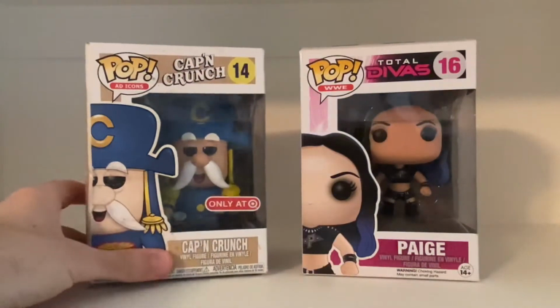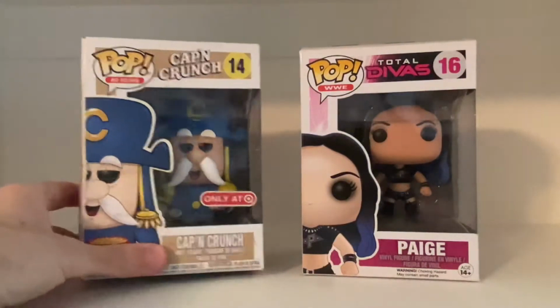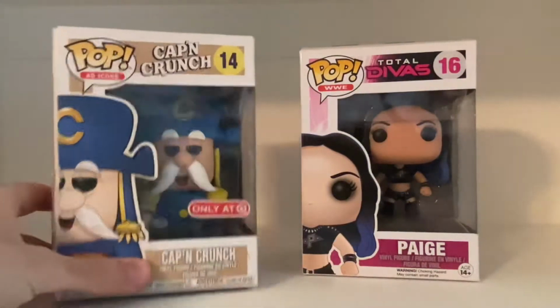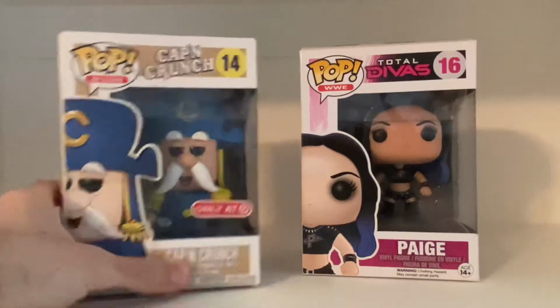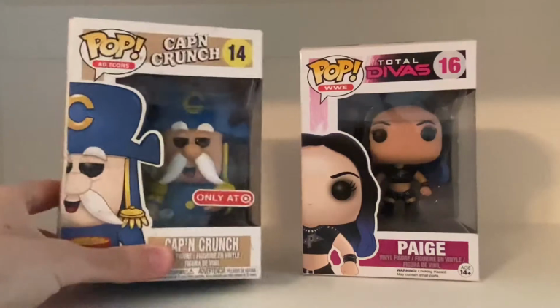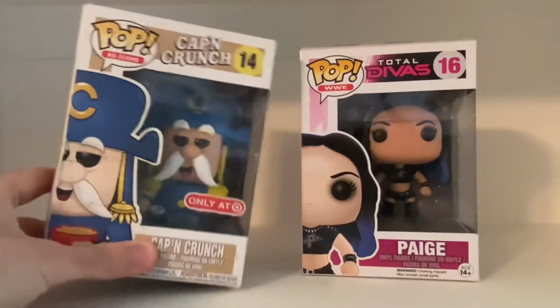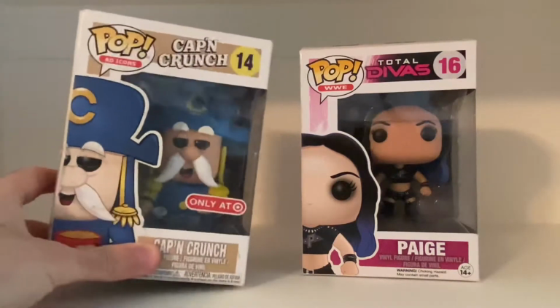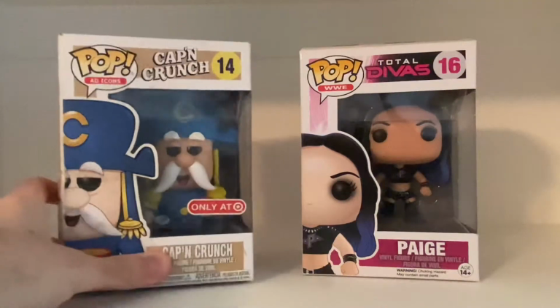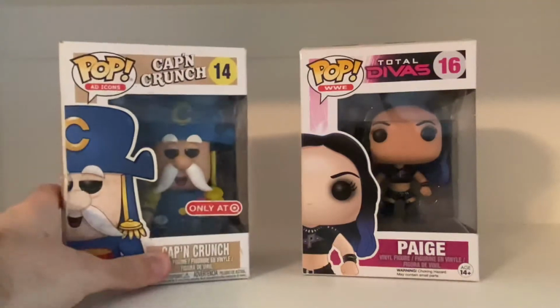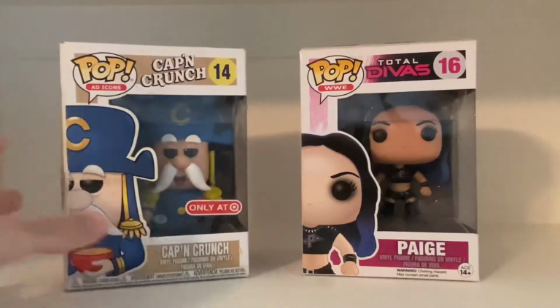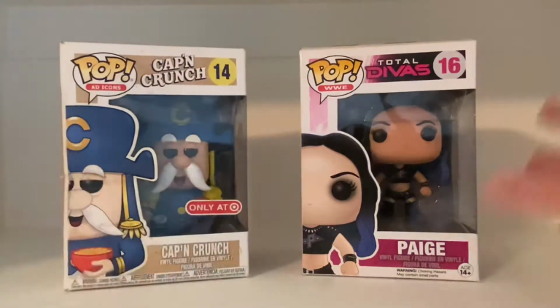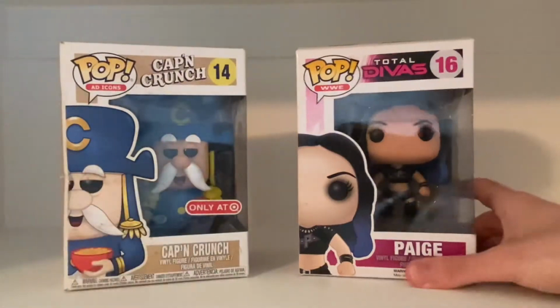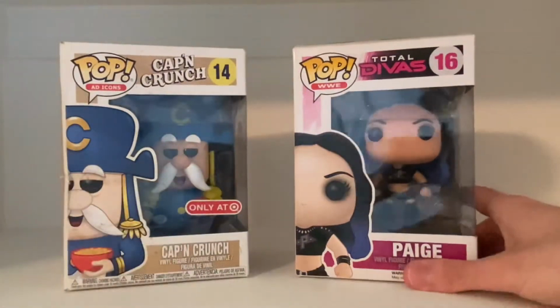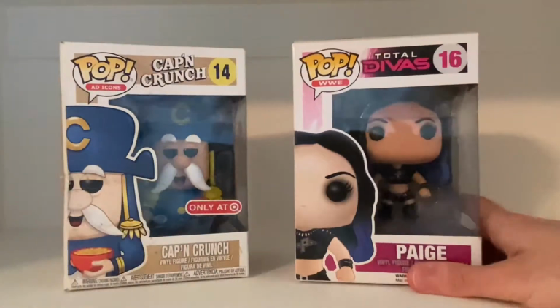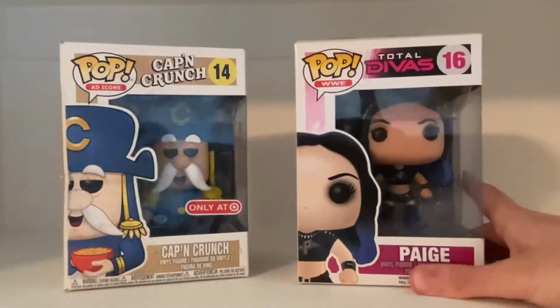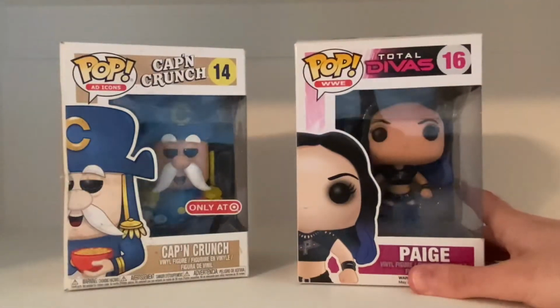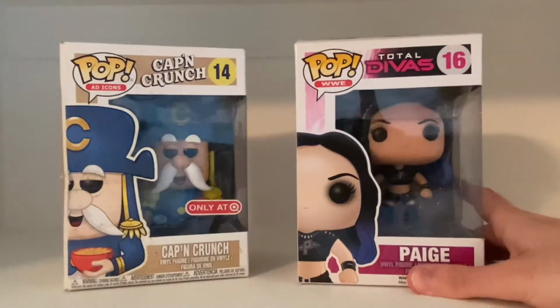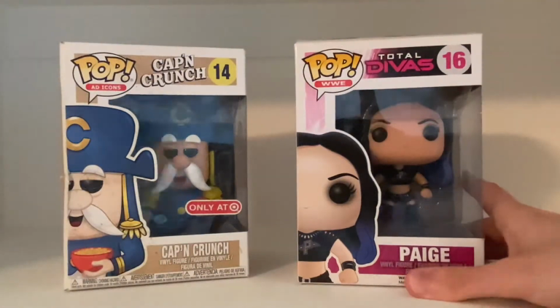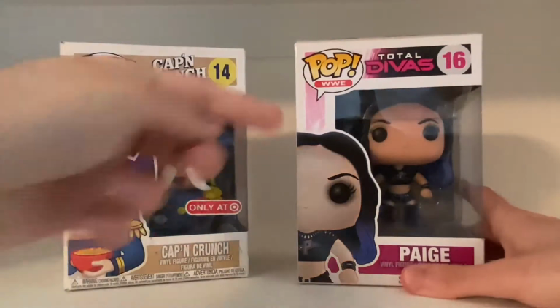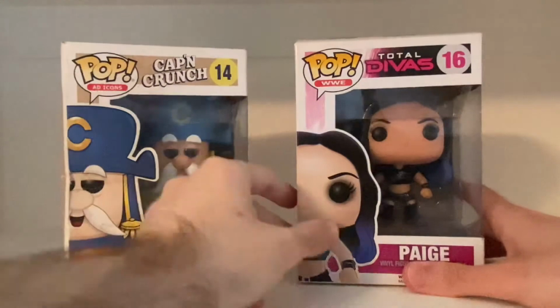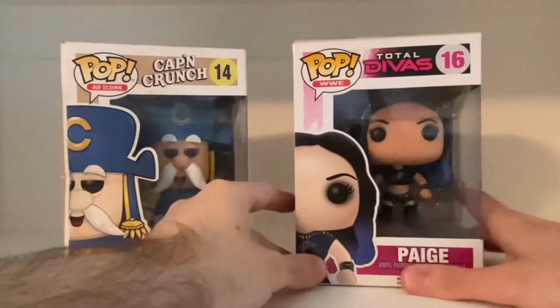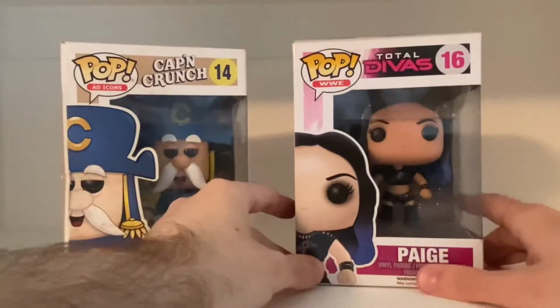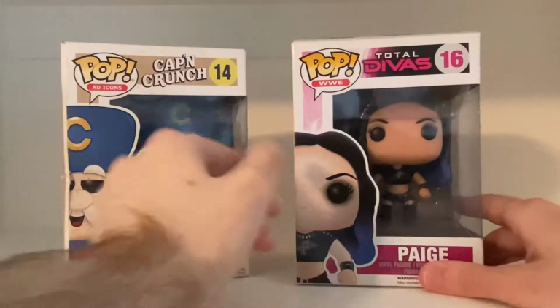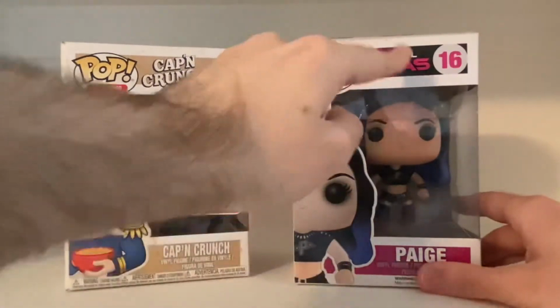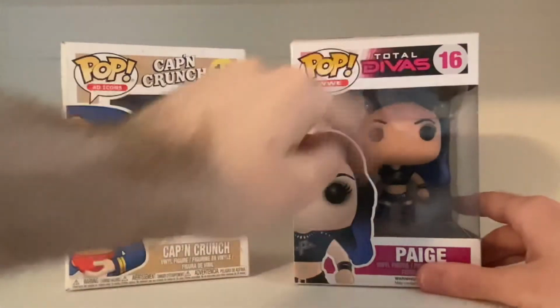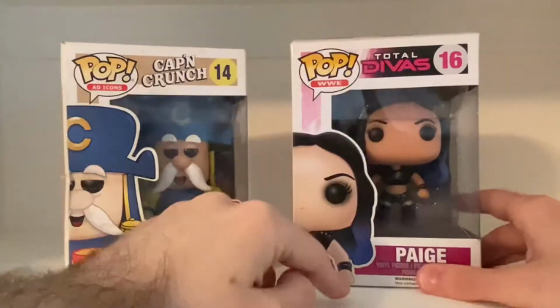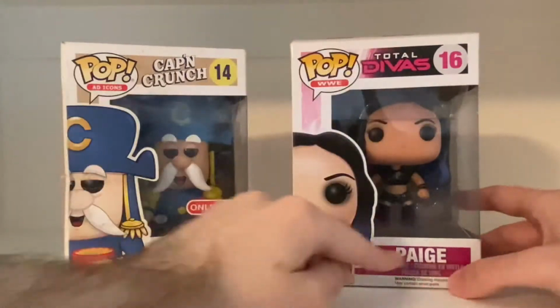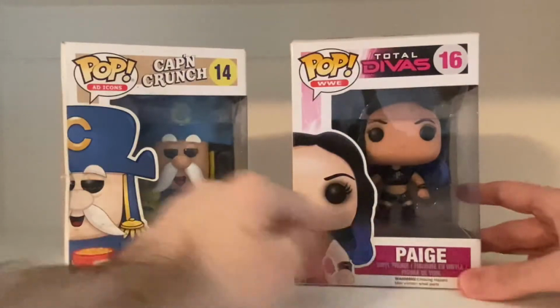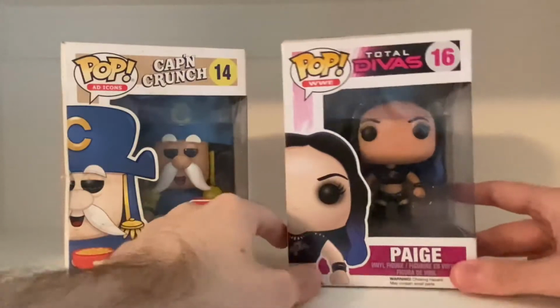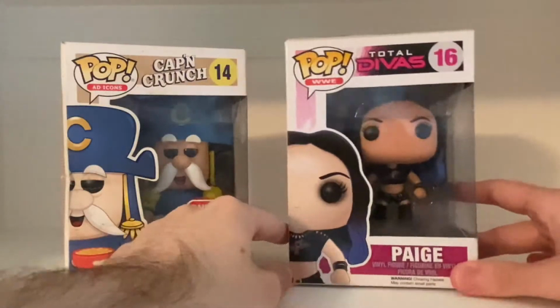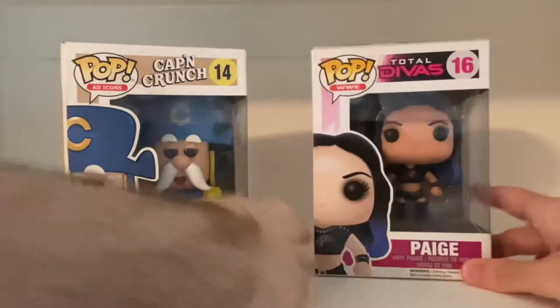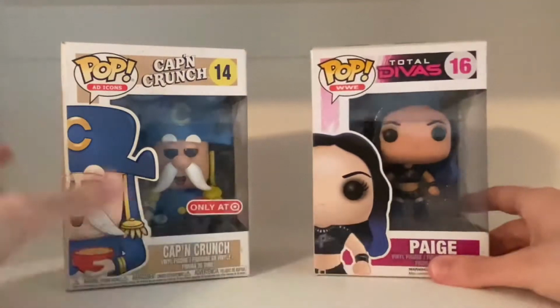We have Captain Crunch and WWE — one of the WWE Pops, Total Divas, Paige. Yes.